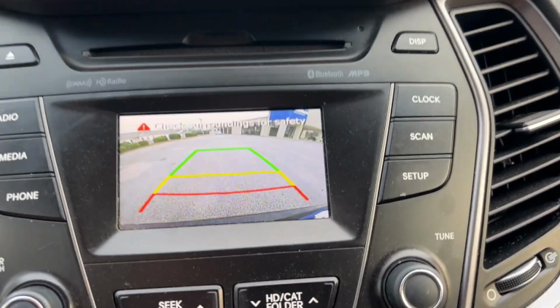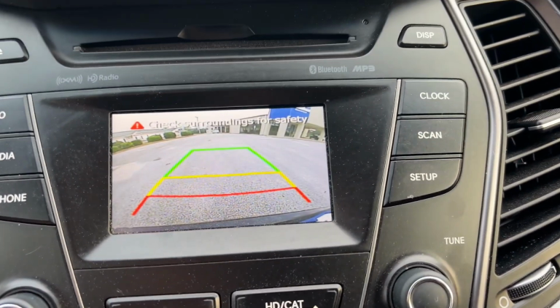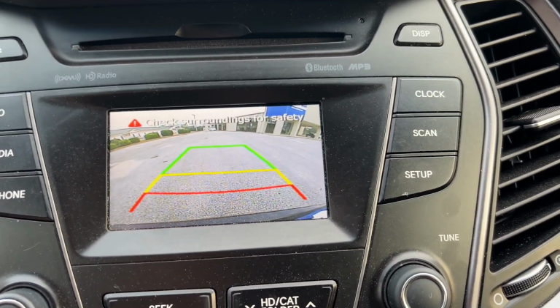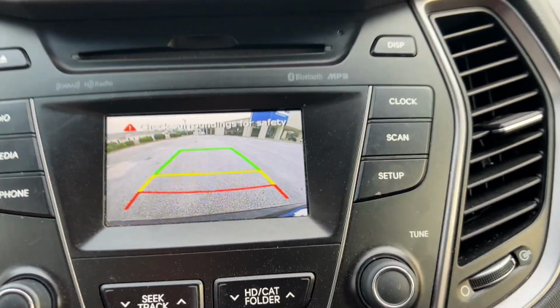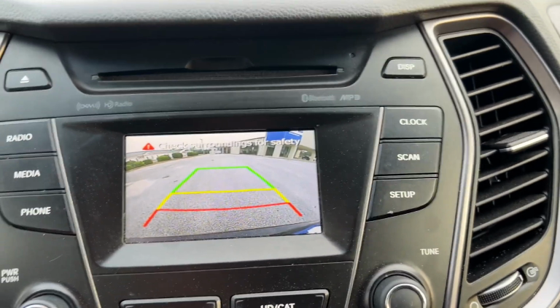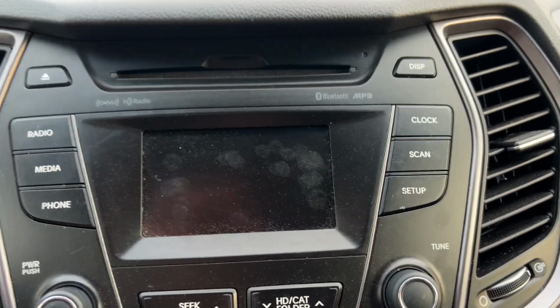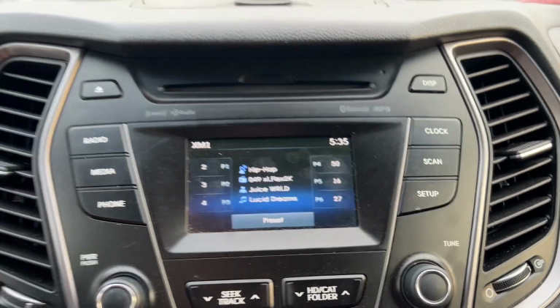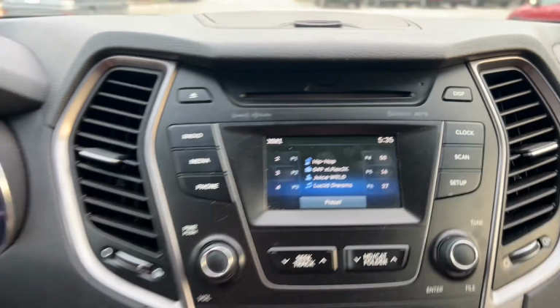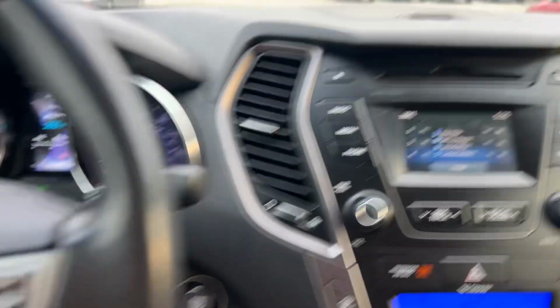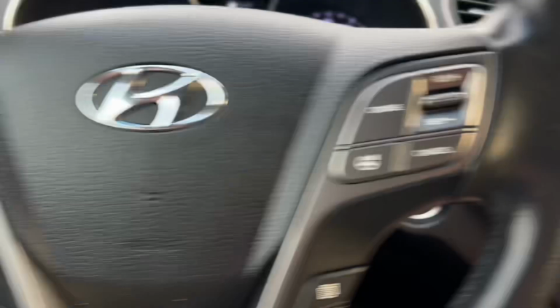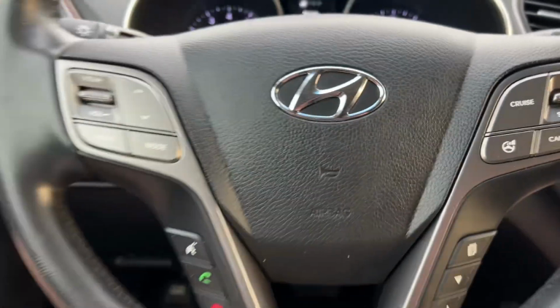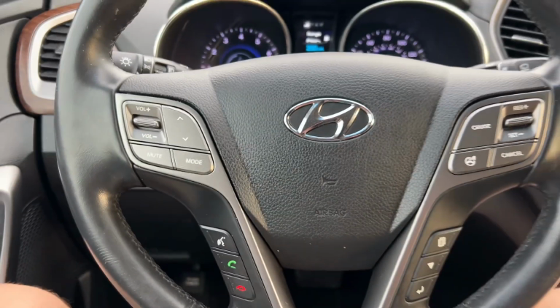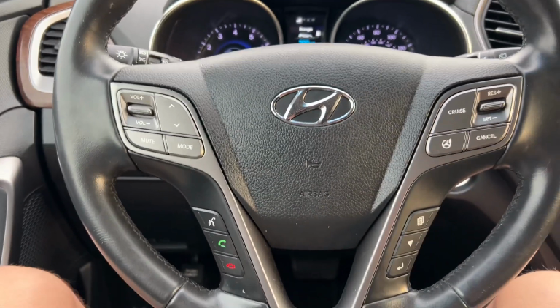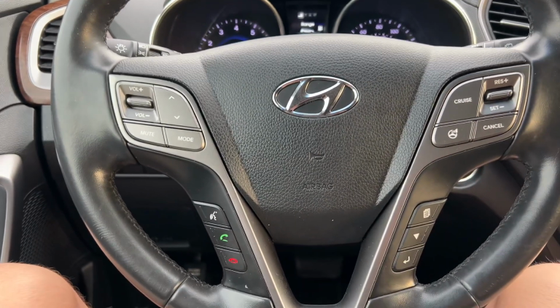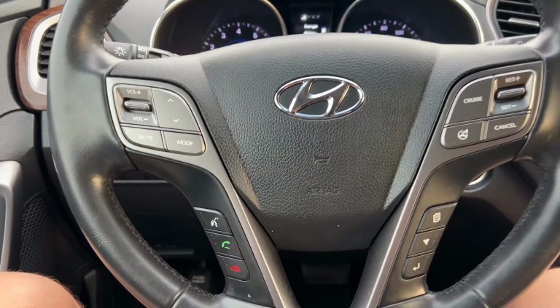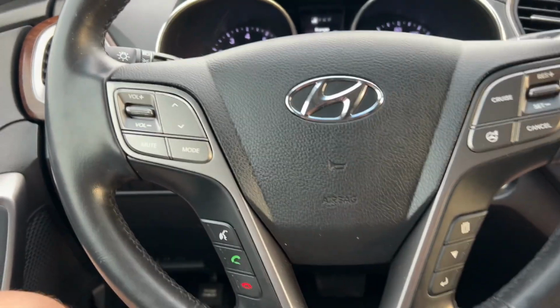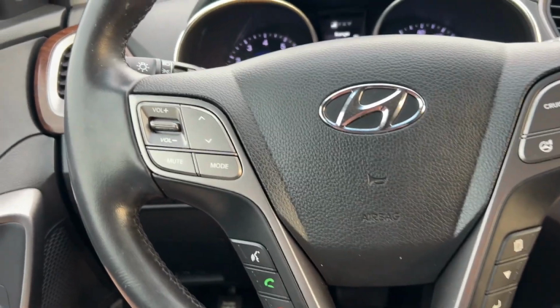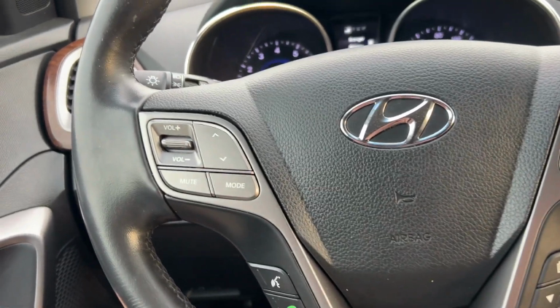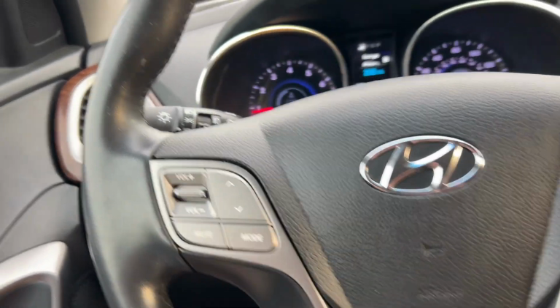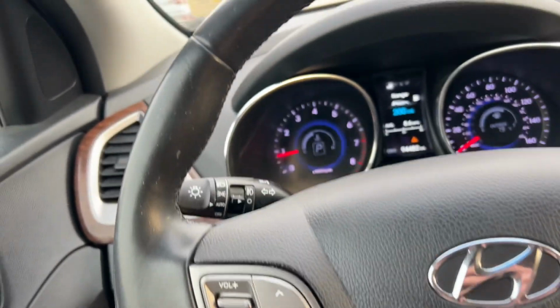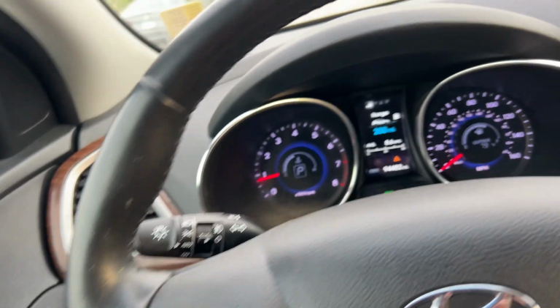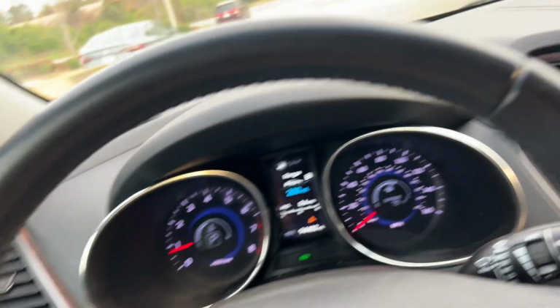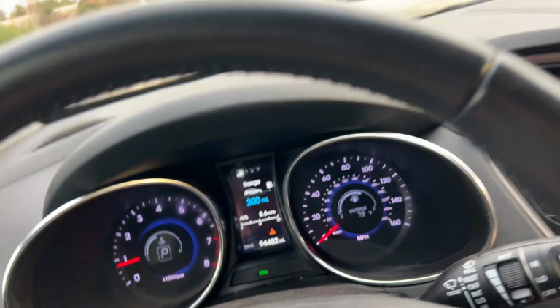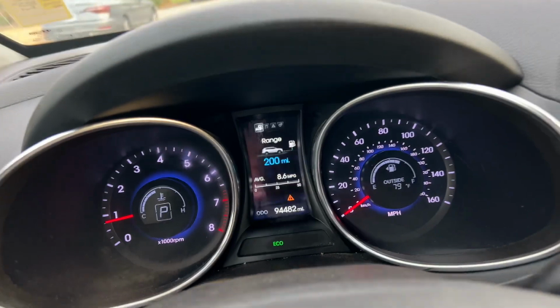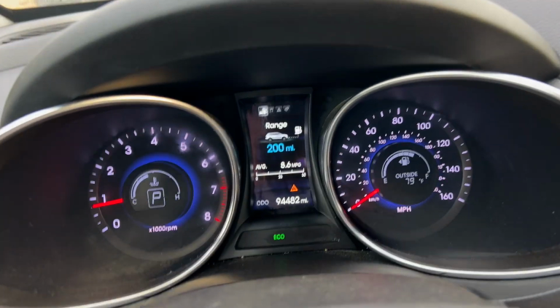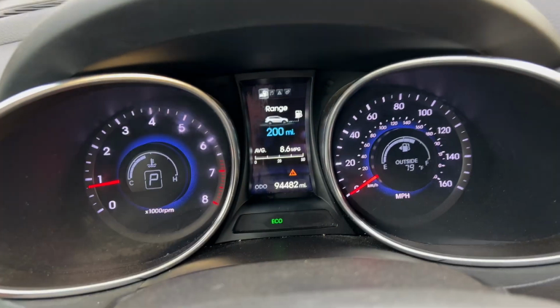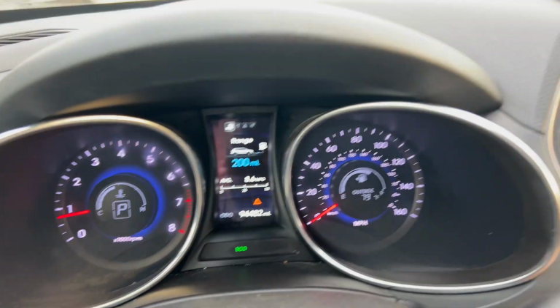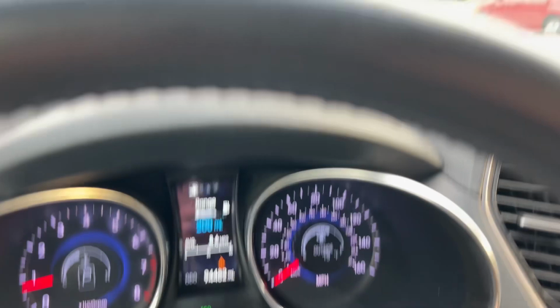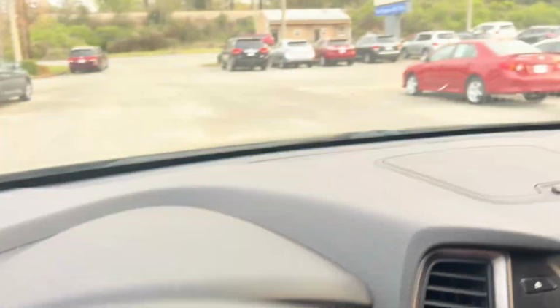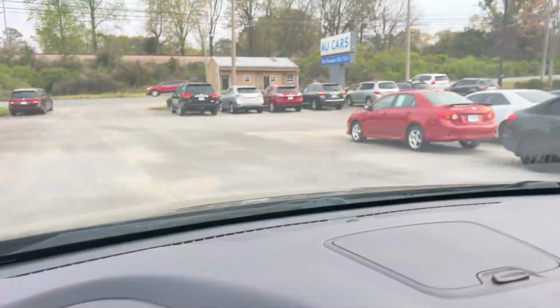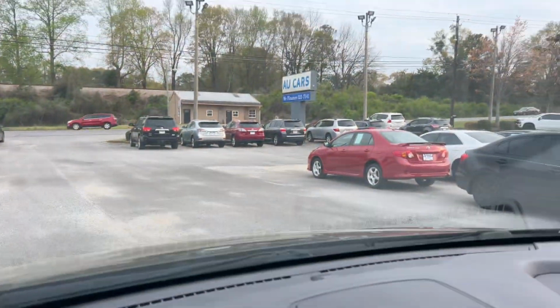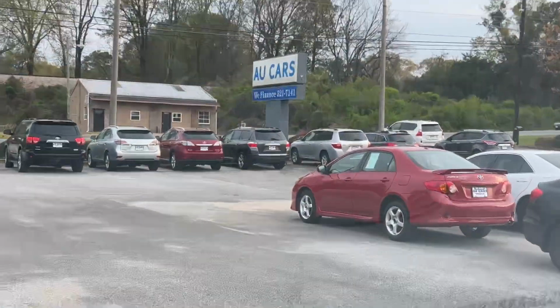Backup camera, free 90-day trial SiriusXM satellite radio, hands-free Bluetooth, automatic headlights. Just over 94,000 miles — come out and see us at Howdy Cars.